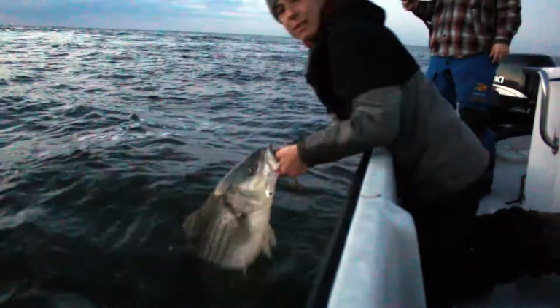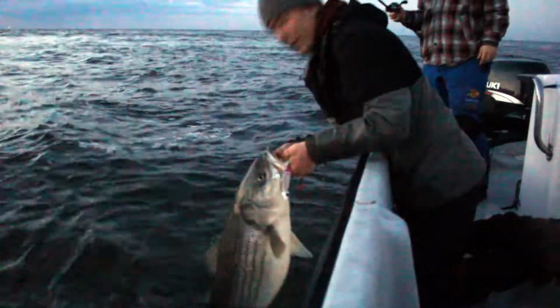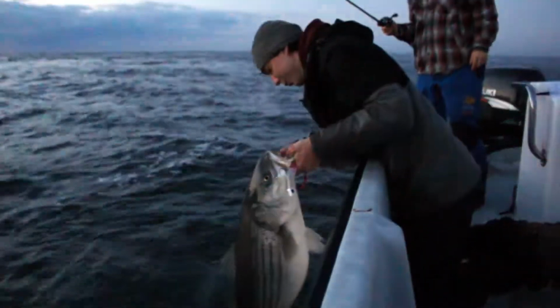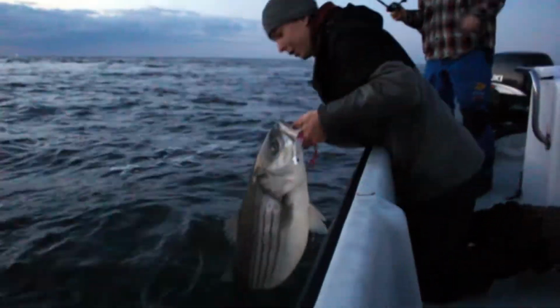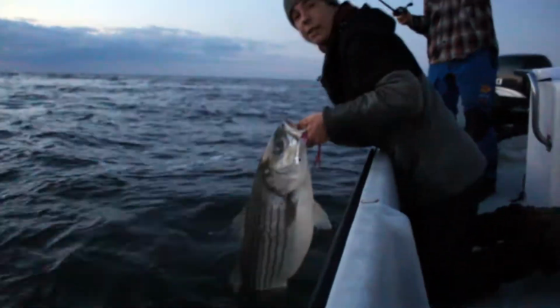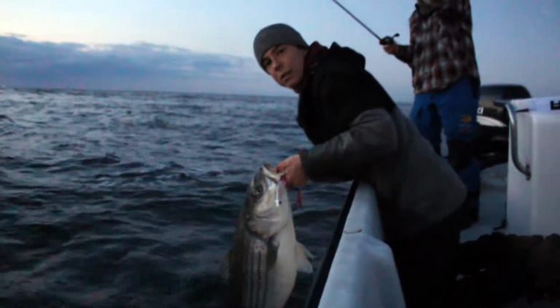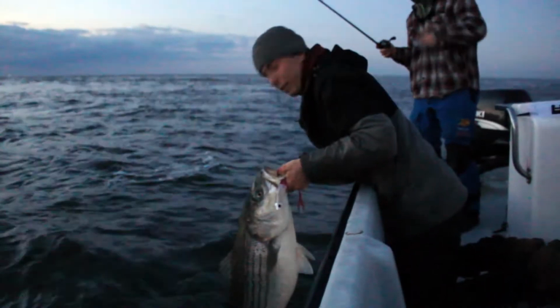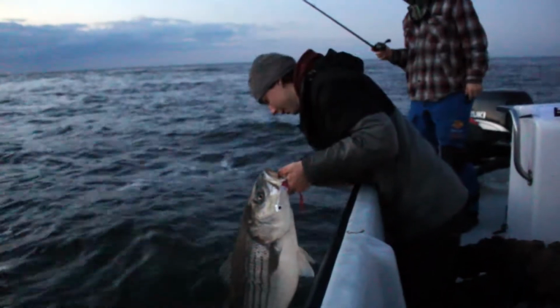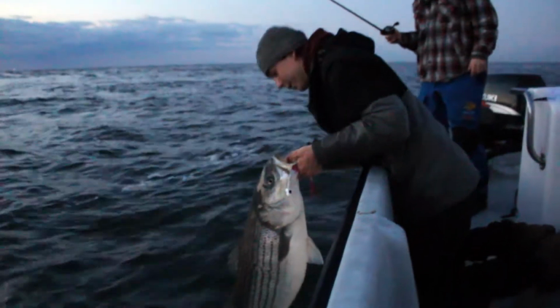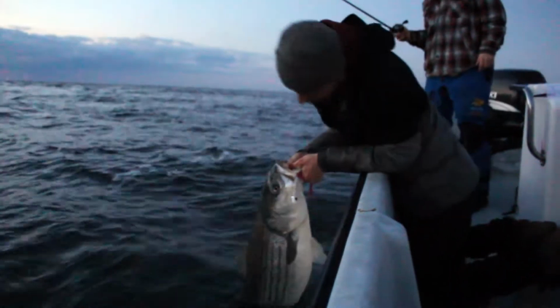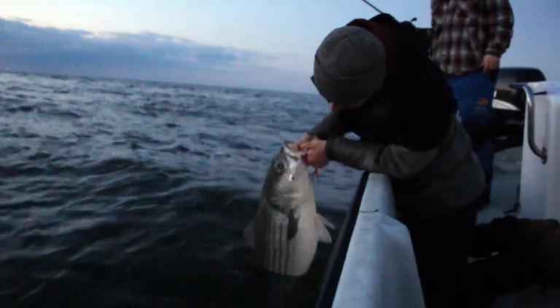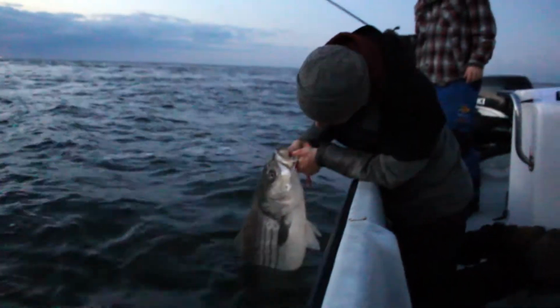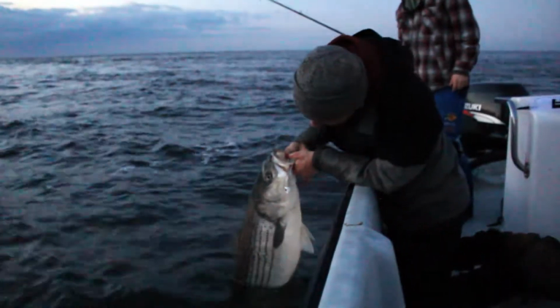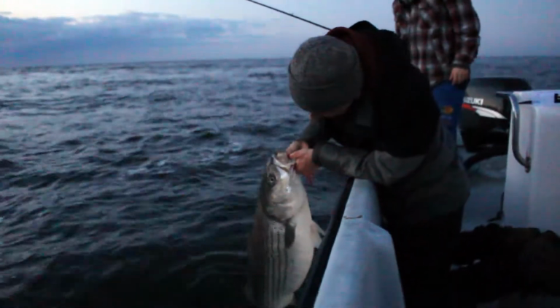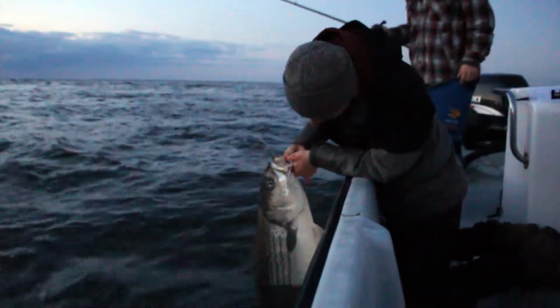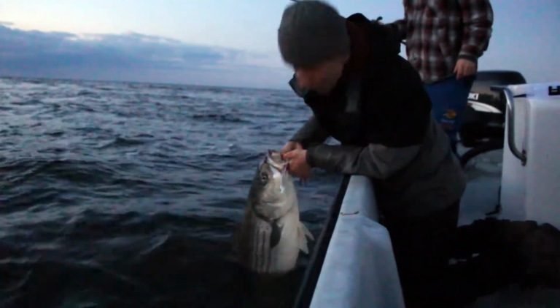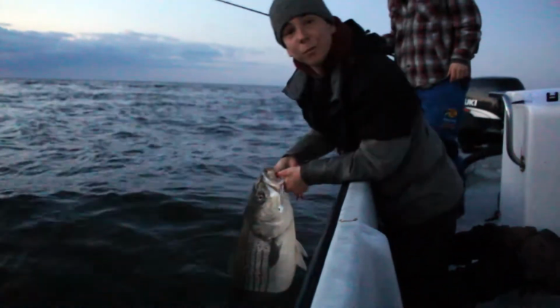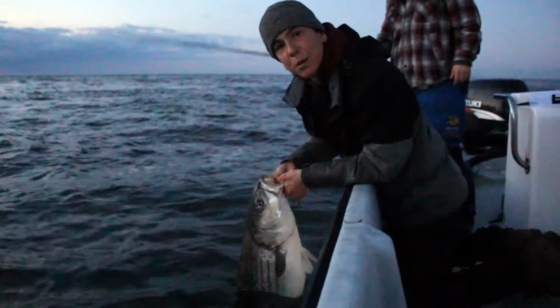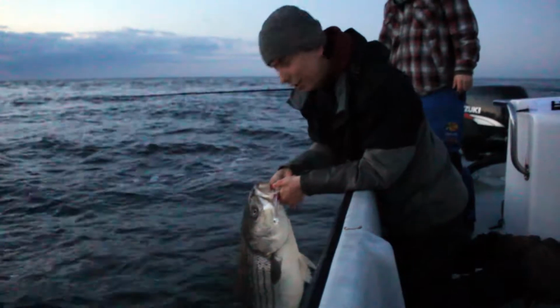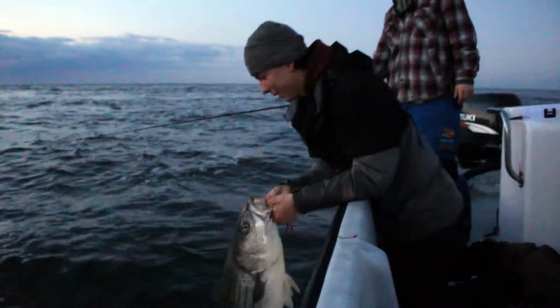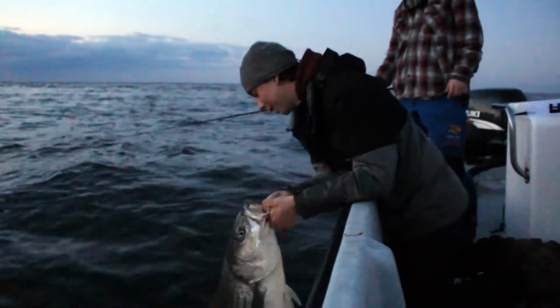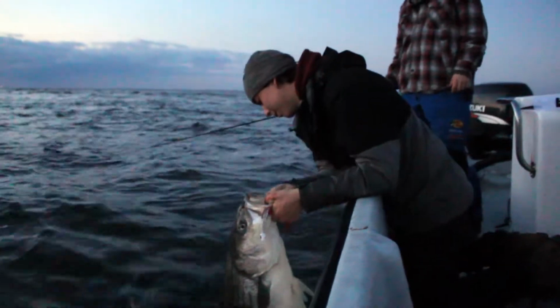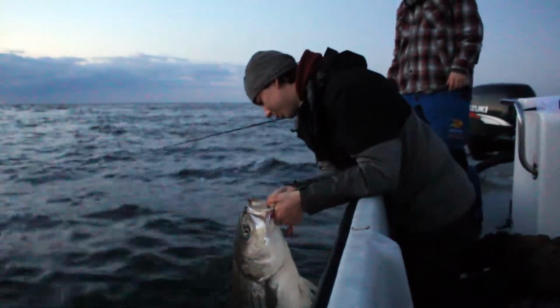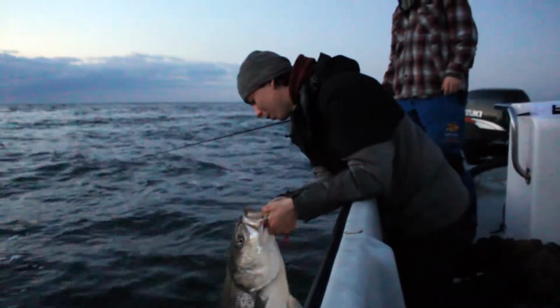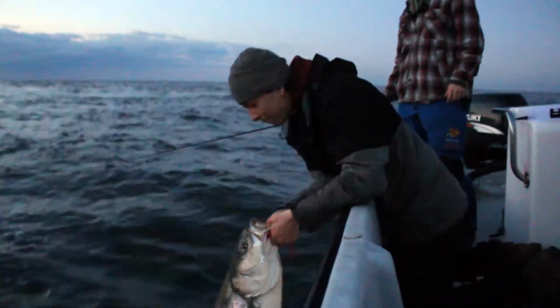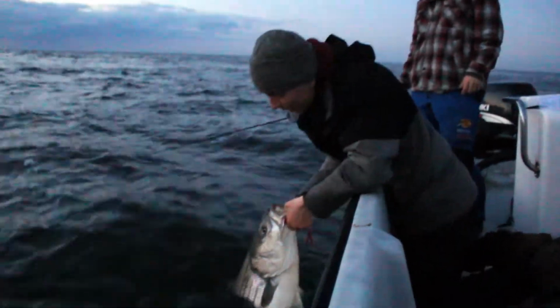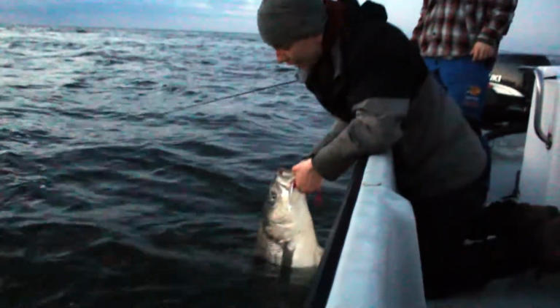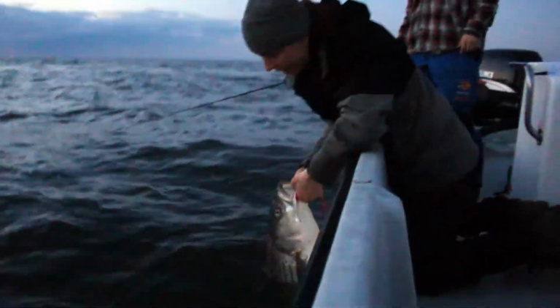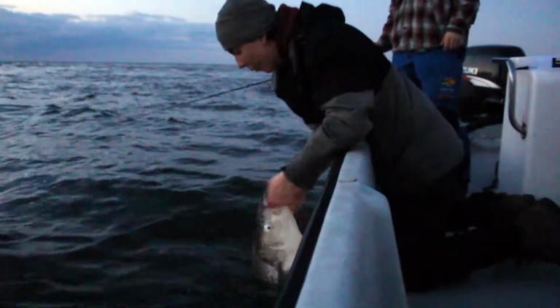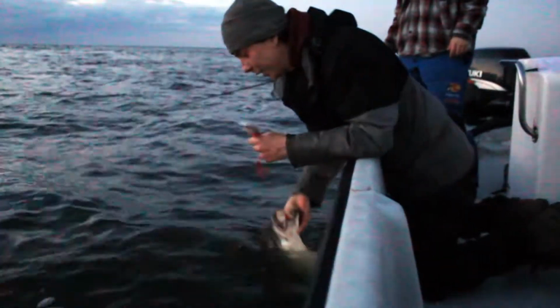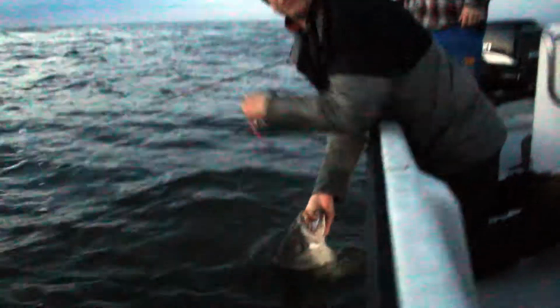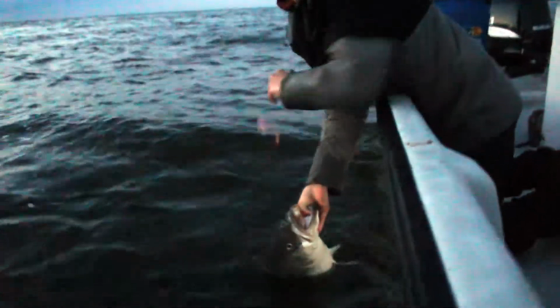That's a beautiful fish right there. Nice fish. That's about 25 pounds. Pretty strong. I'm going to let her recover in the water here — she's going to swim off.